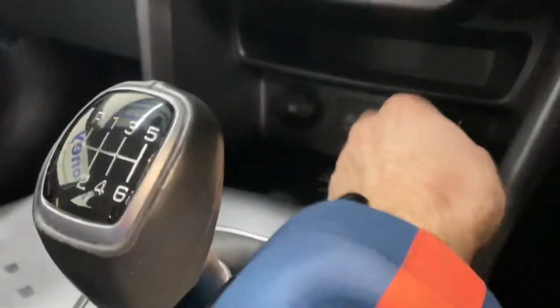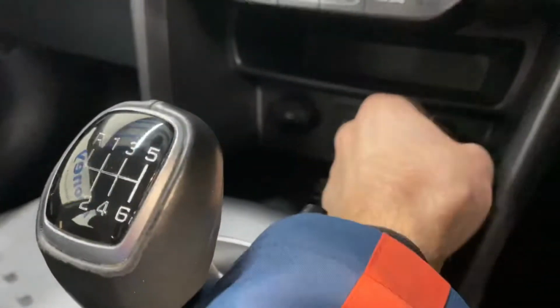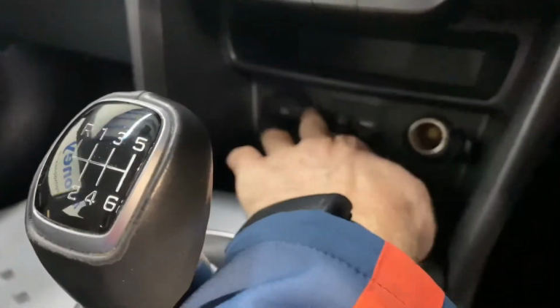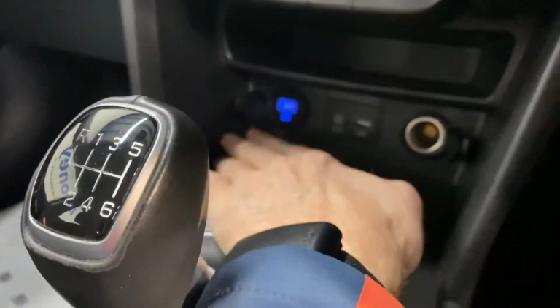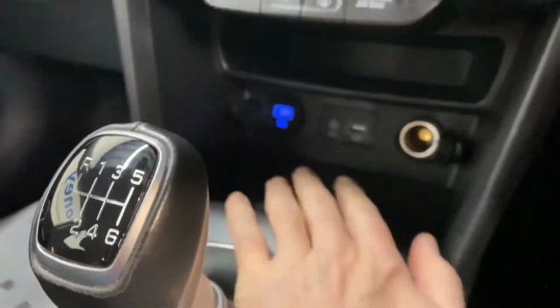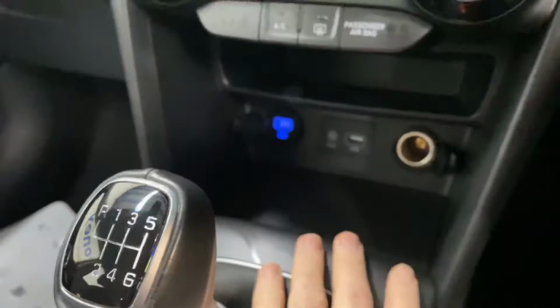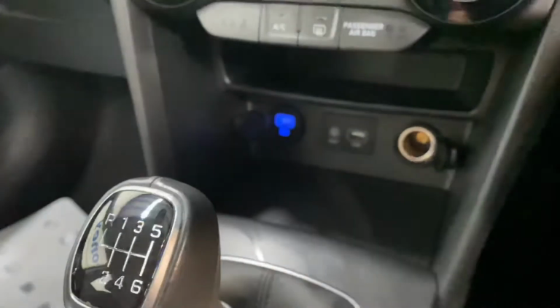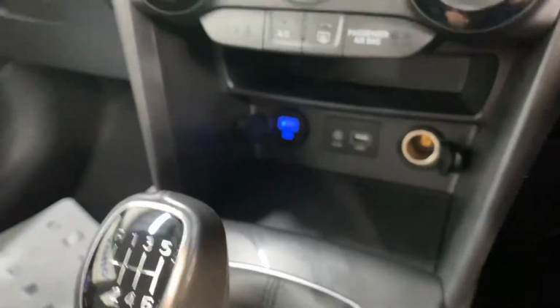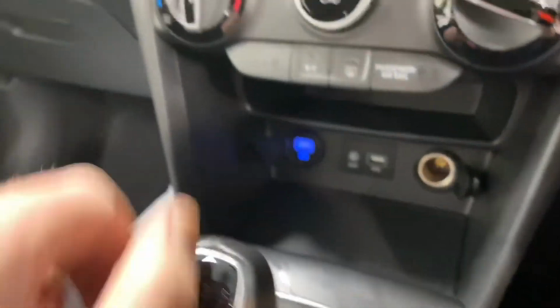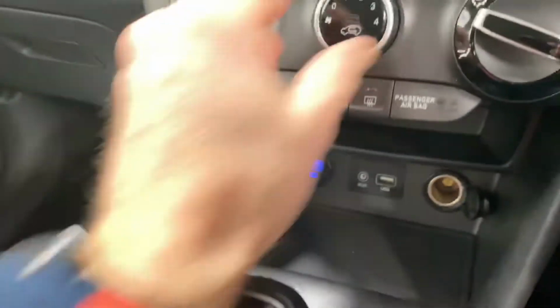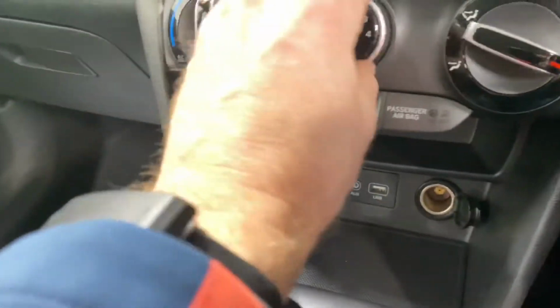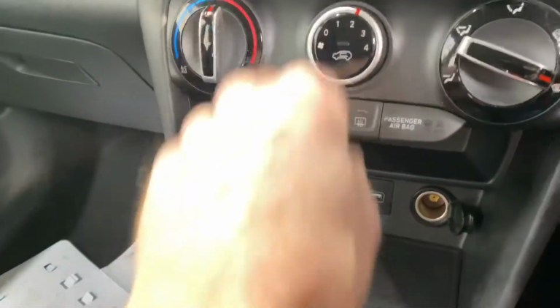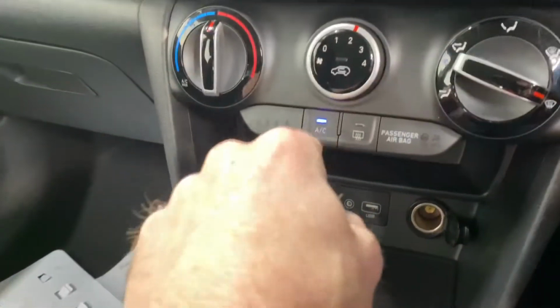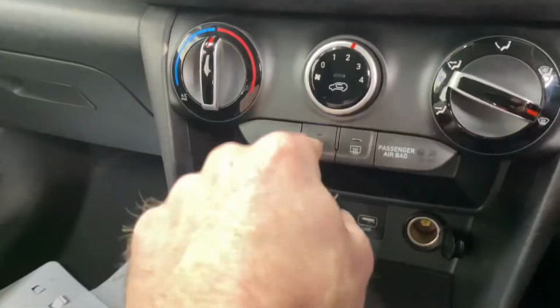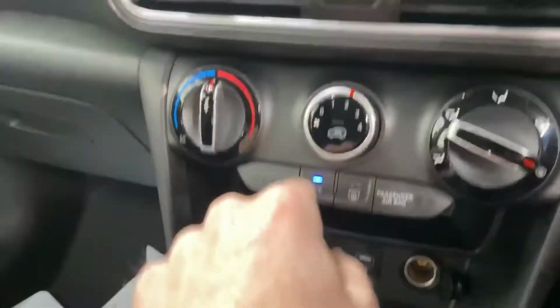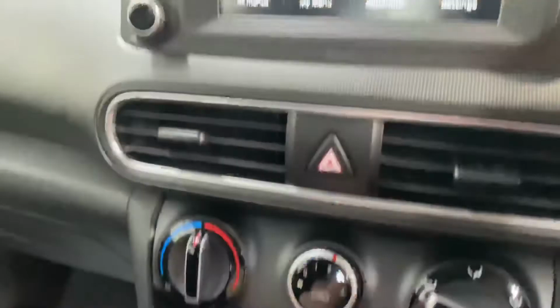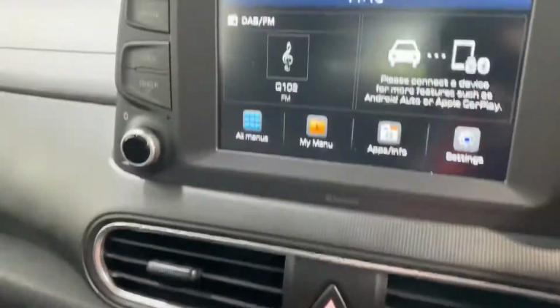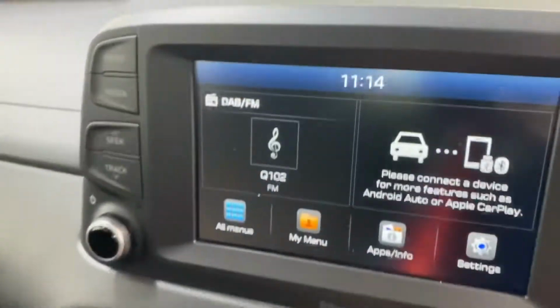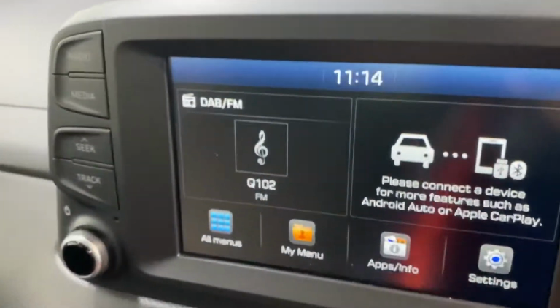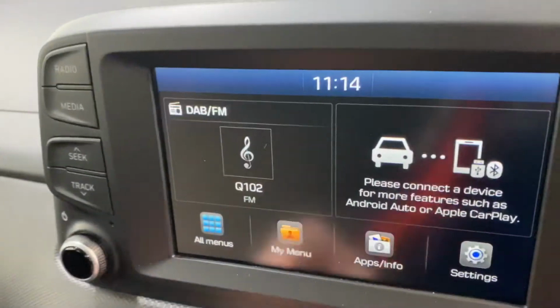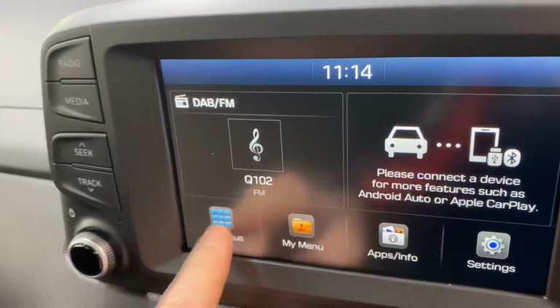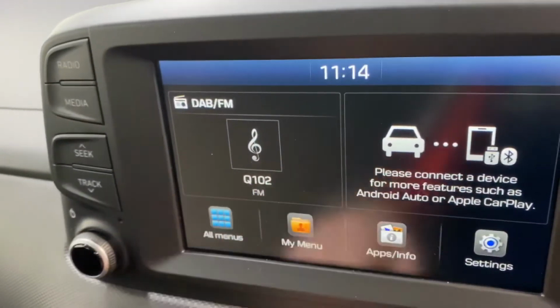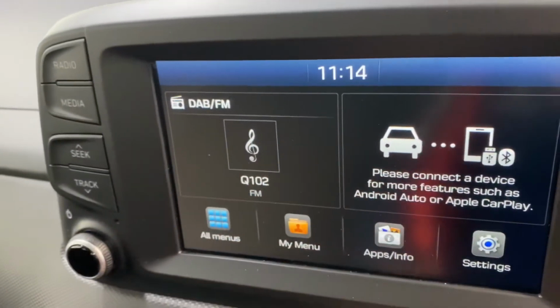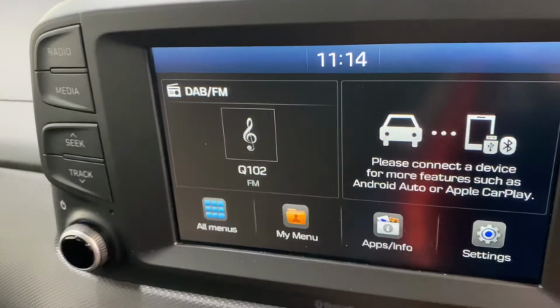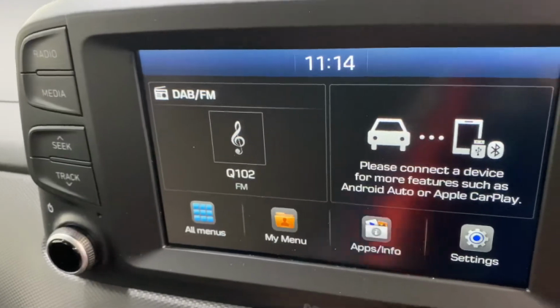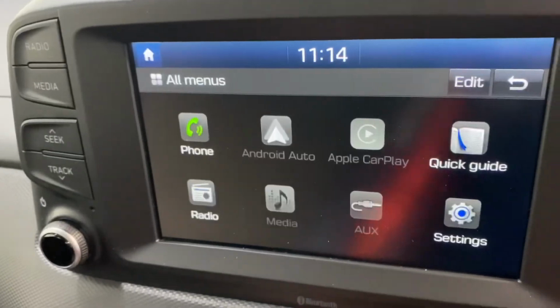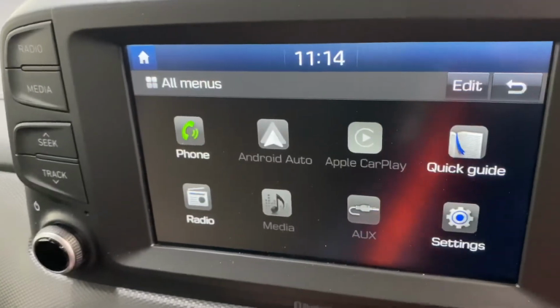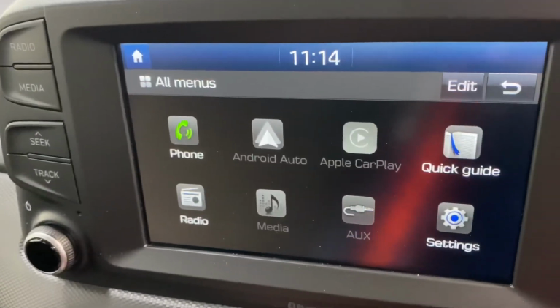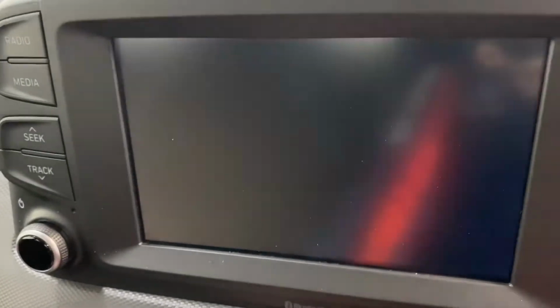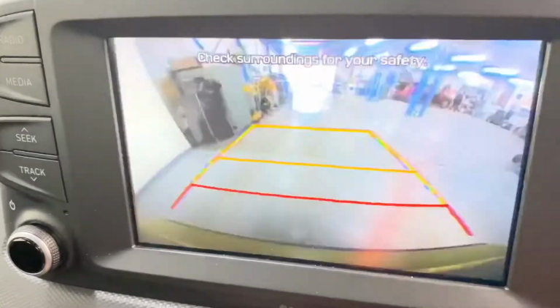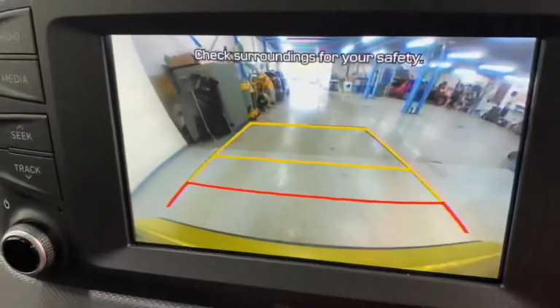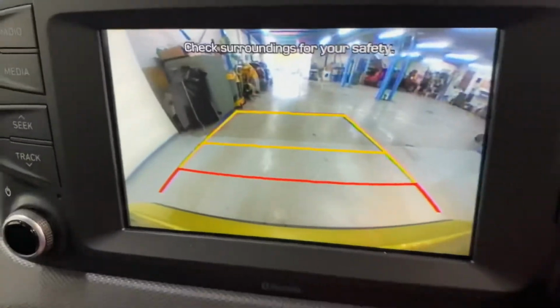You've got your USB and charging points there. There's also aircon, and the touchscreen radio includes Apple and Android CarPlay, which you can hook up your Google Maps to via your phone.